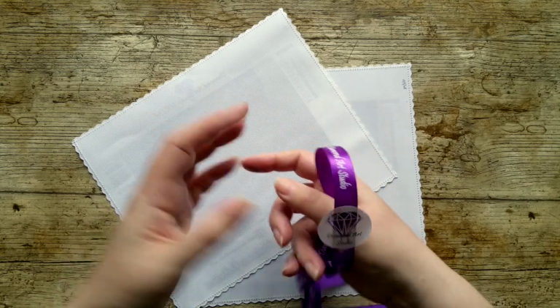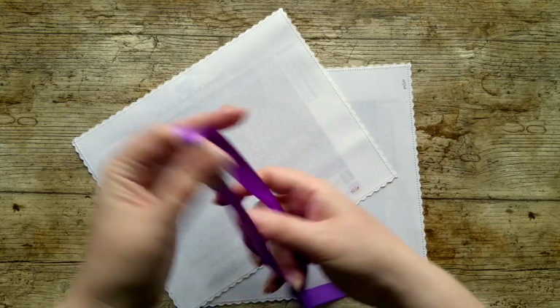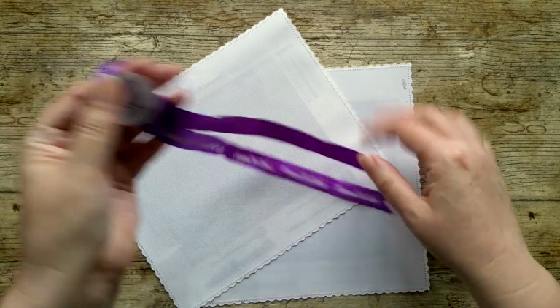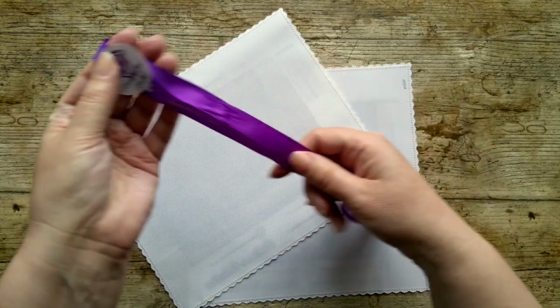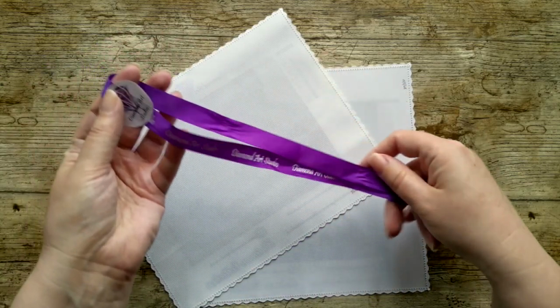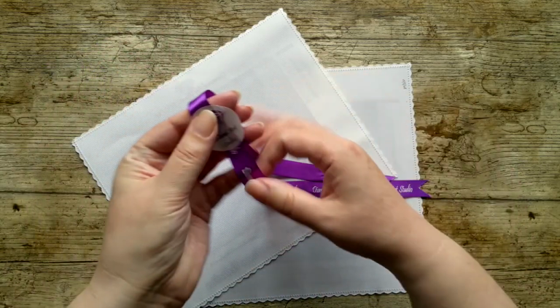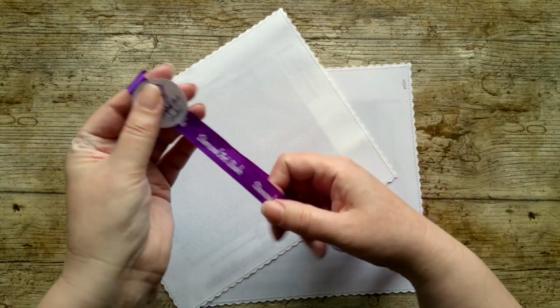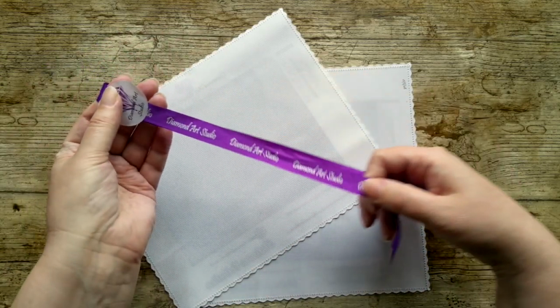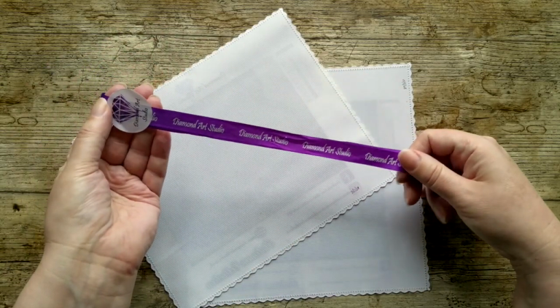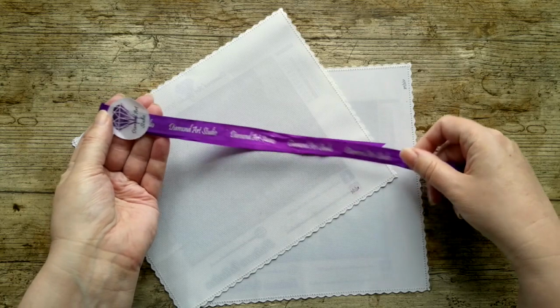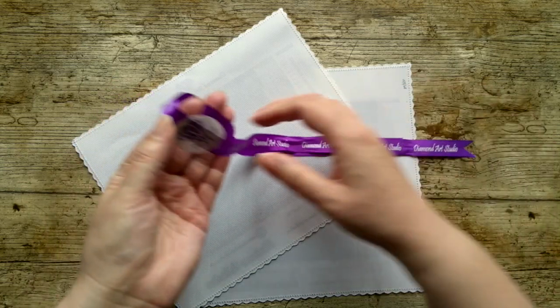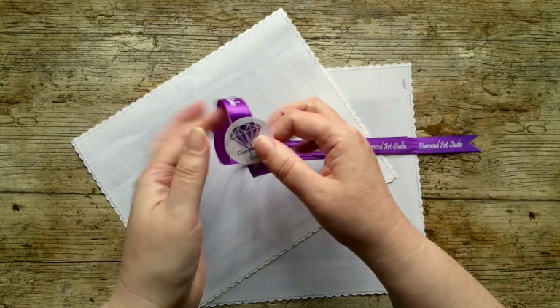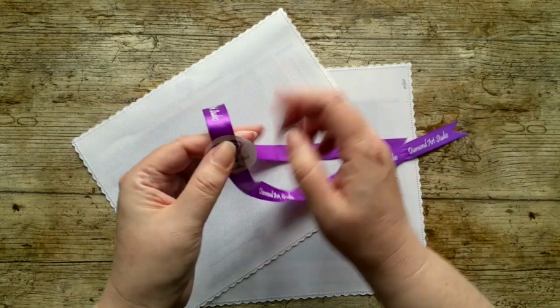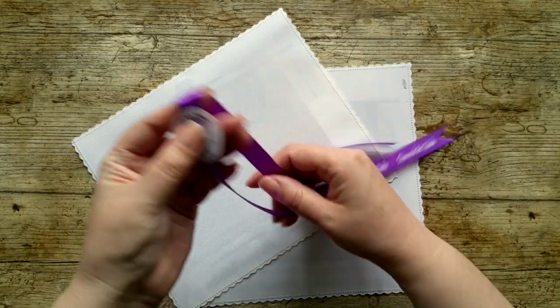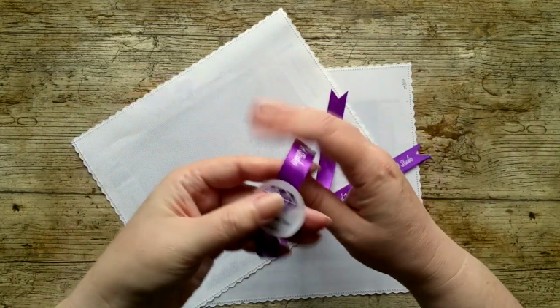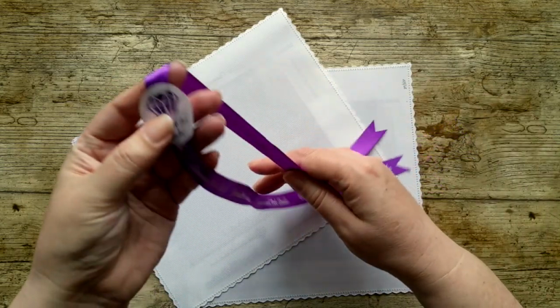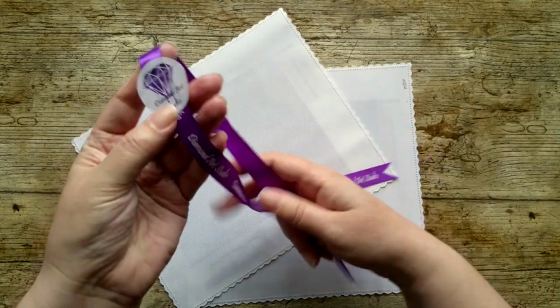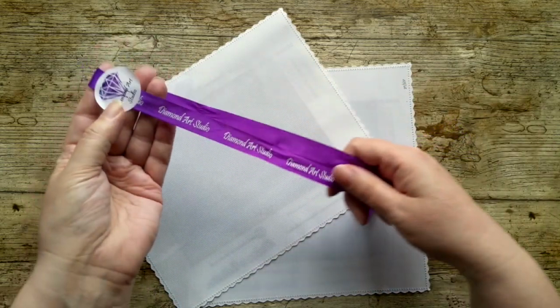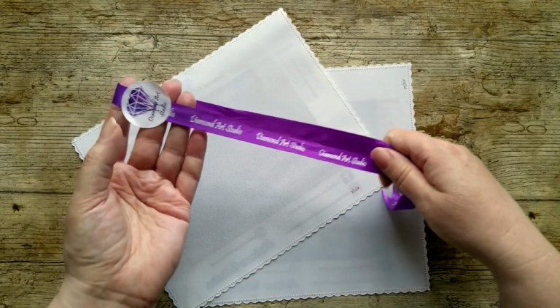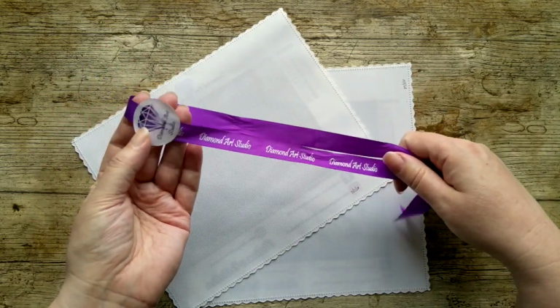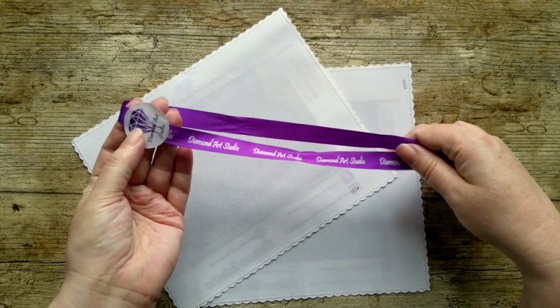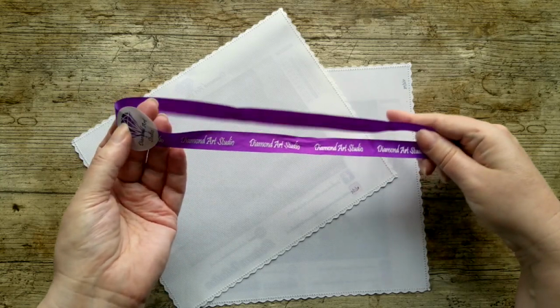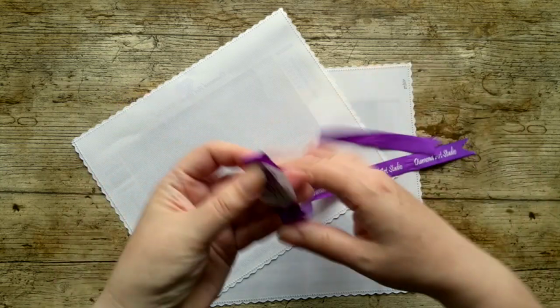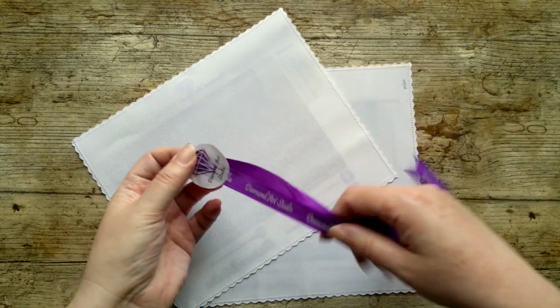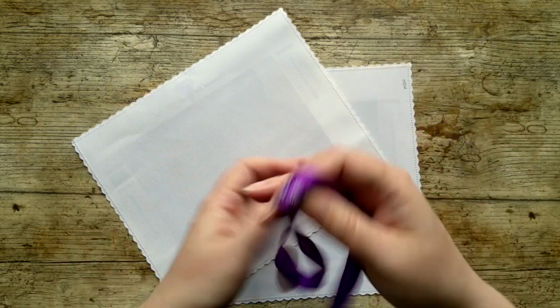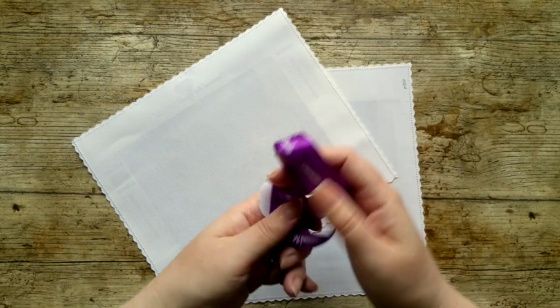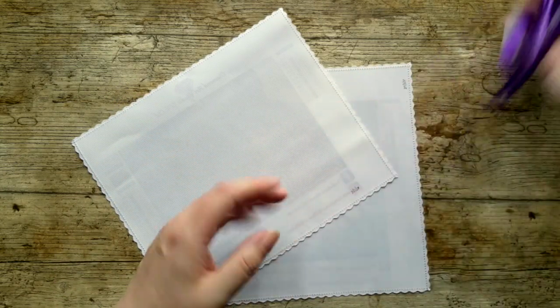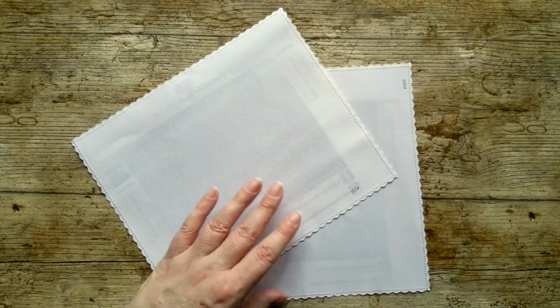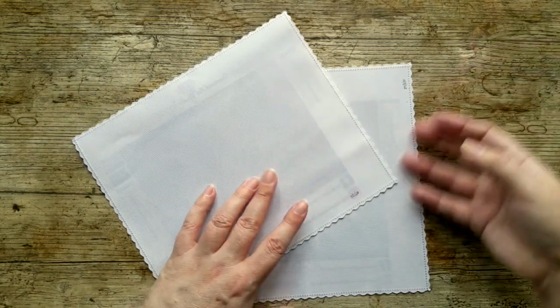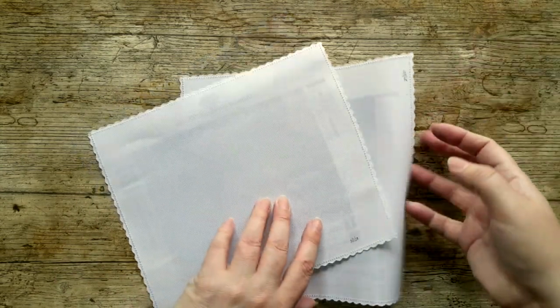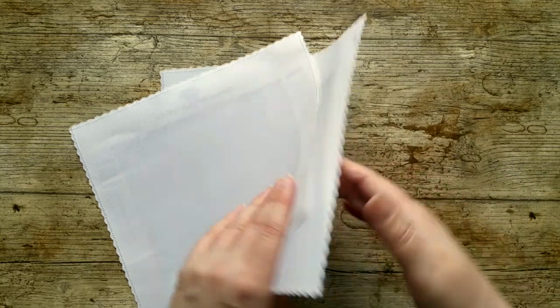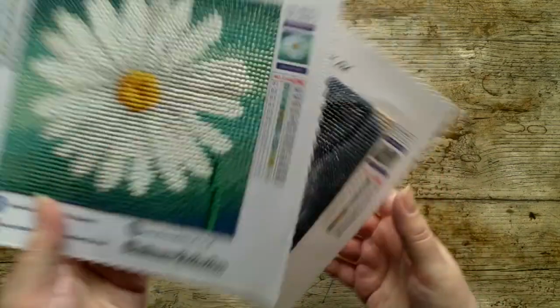I've got this ribbon here for the post review. Their diamond paintings come wrapped up lovely, and this is one of the ribbons you get that wraps up the box. As I was saying in the unboxing video, it feels like getting a present - it's really nice.